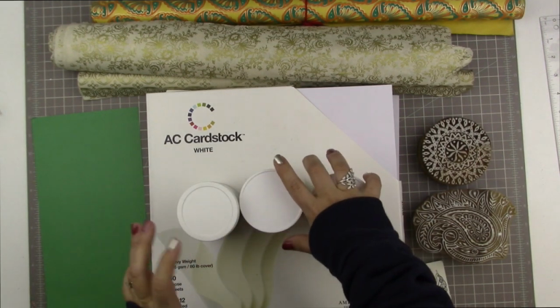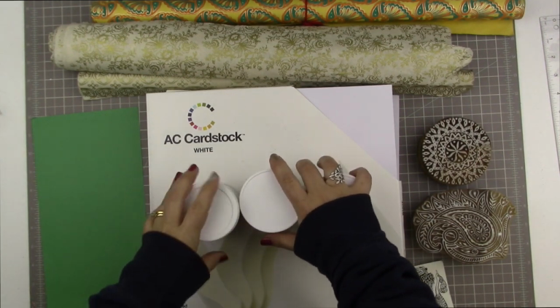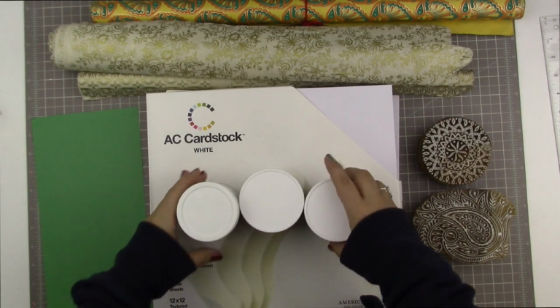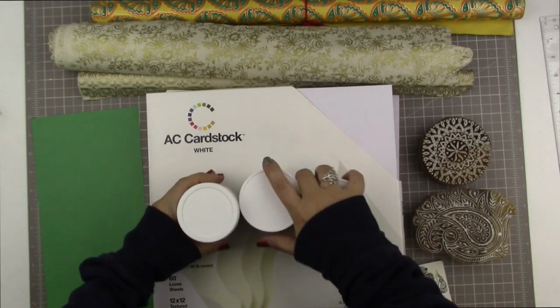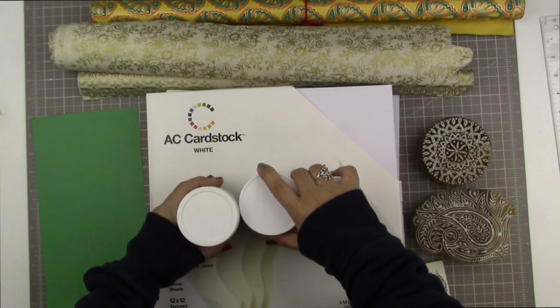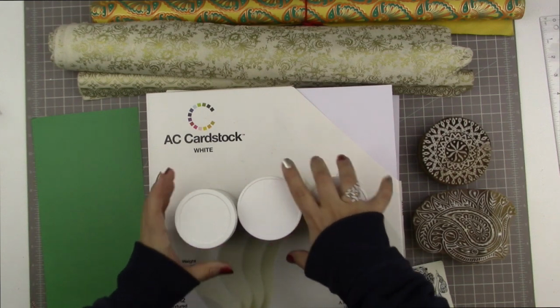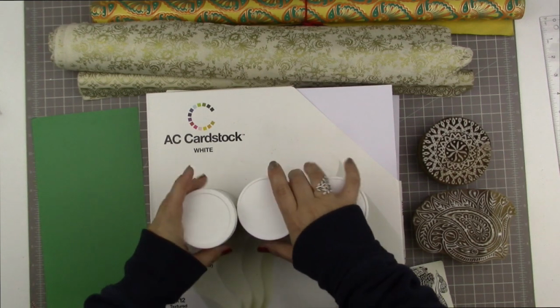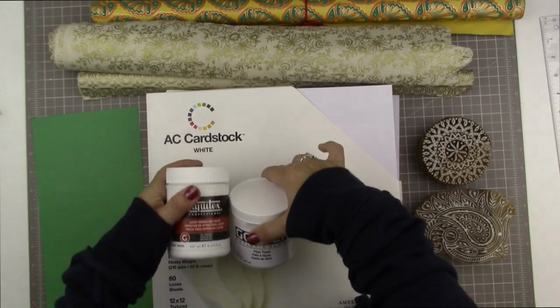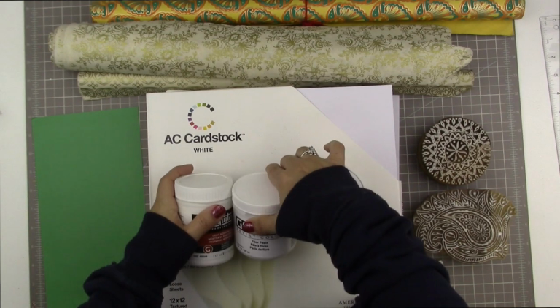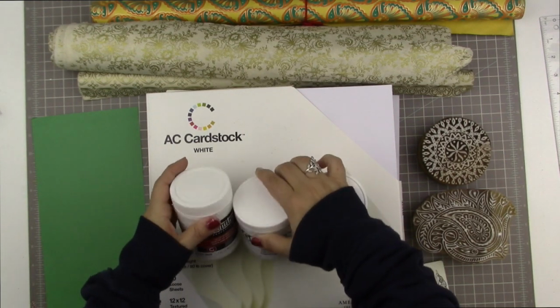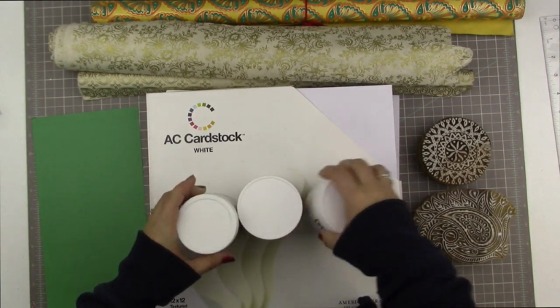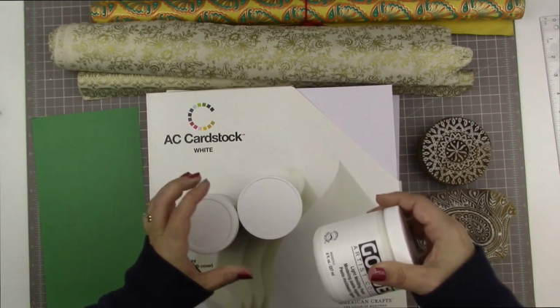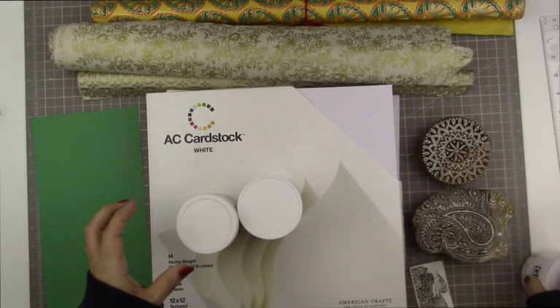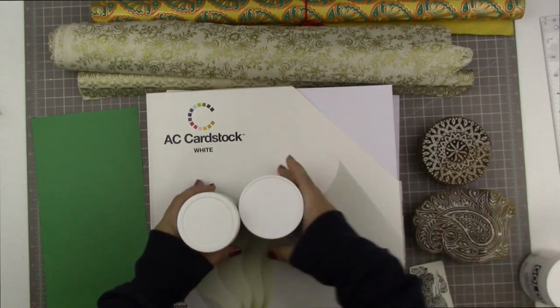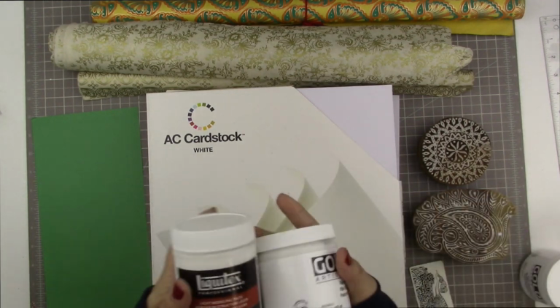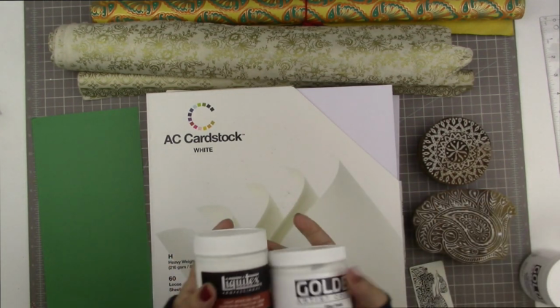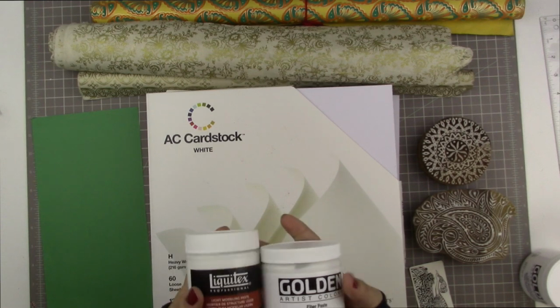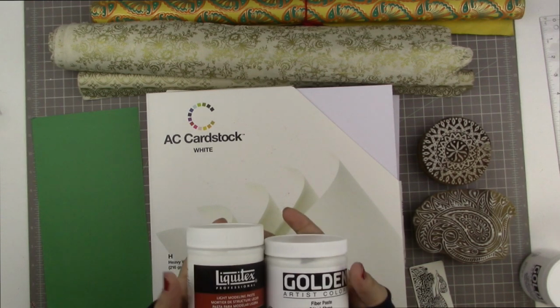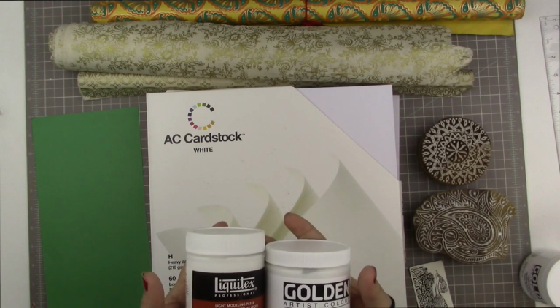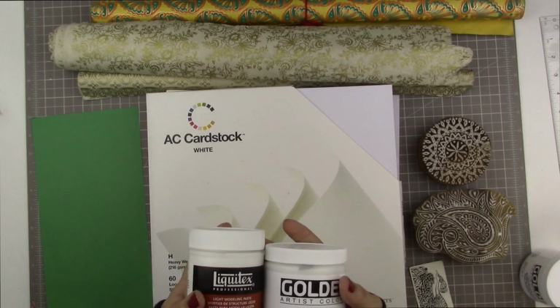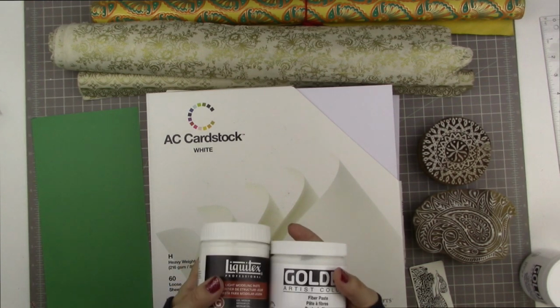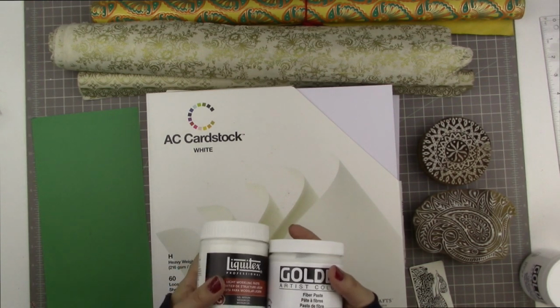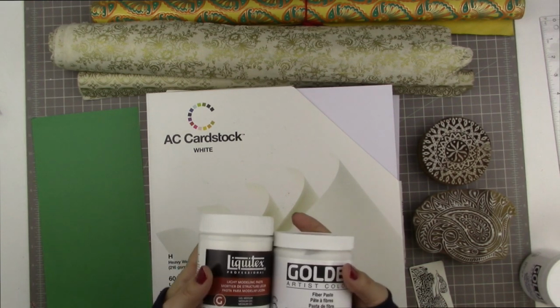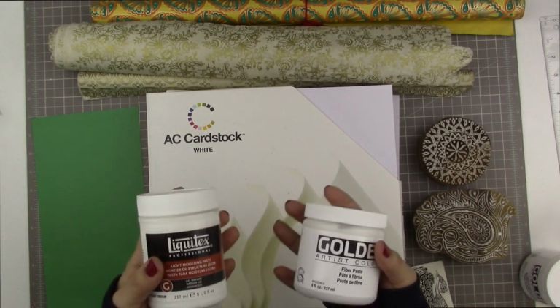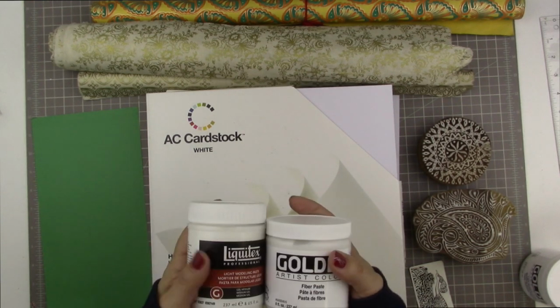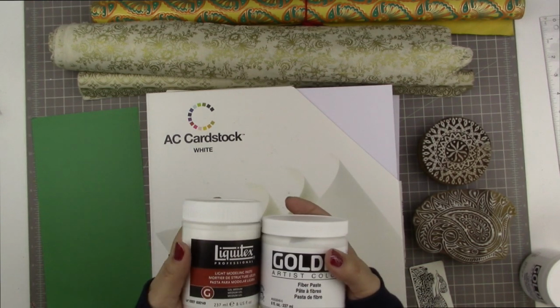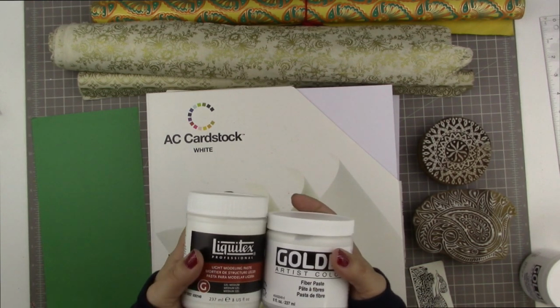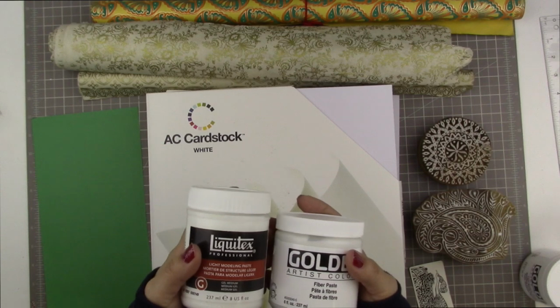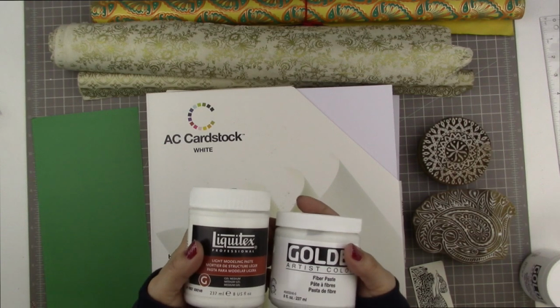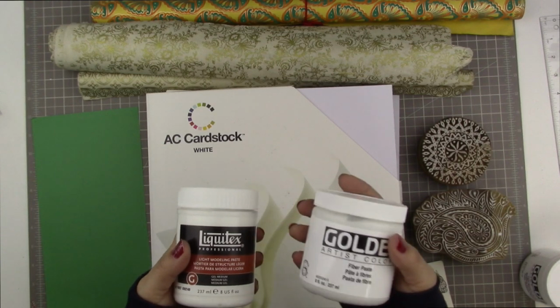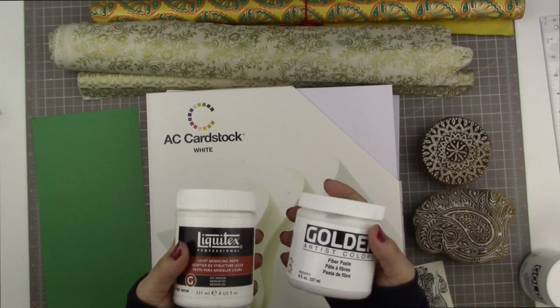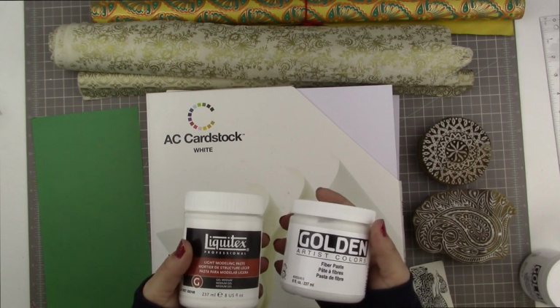The other thing is — I went to the art store and got a couple of things: light modeling paste and fiber paste.